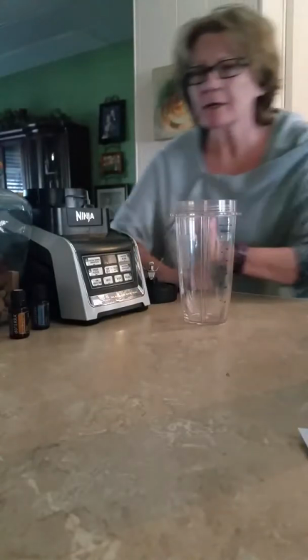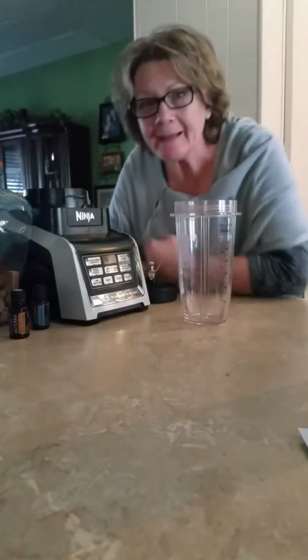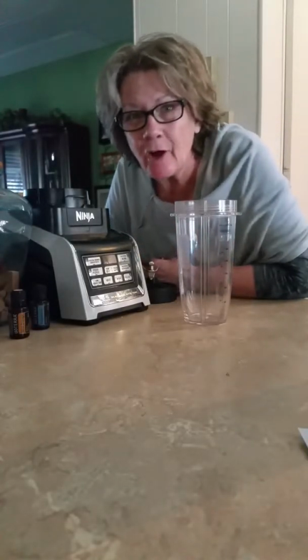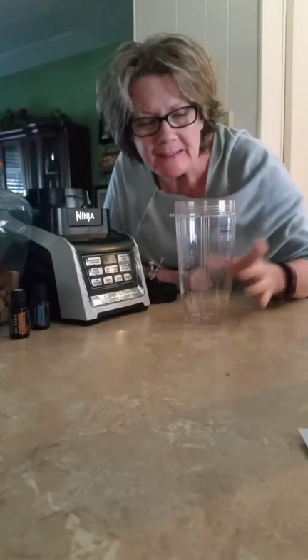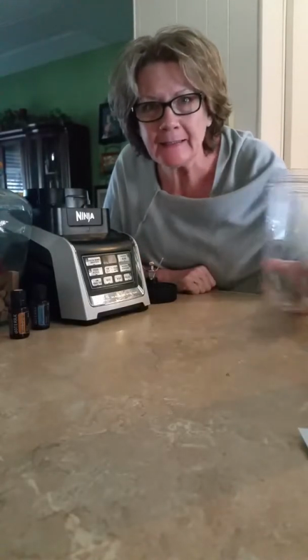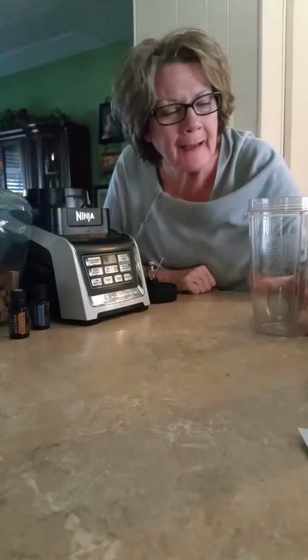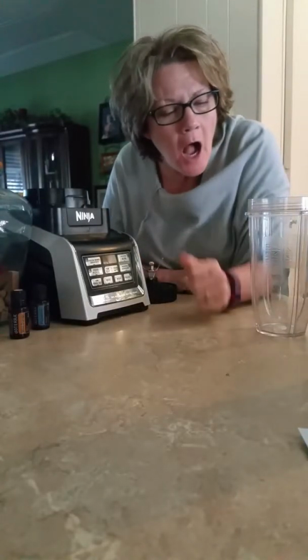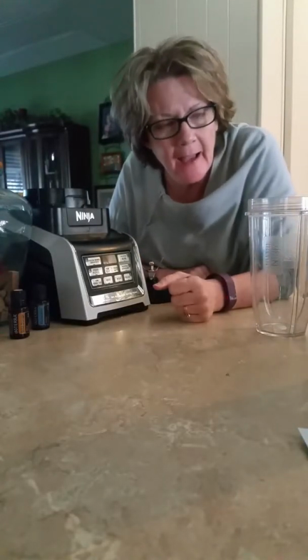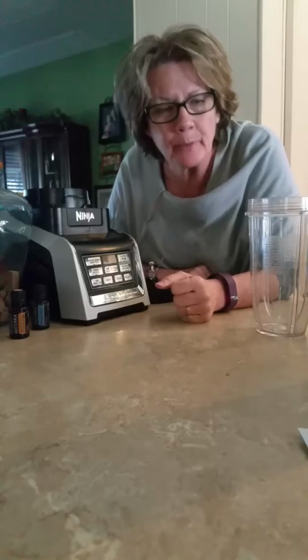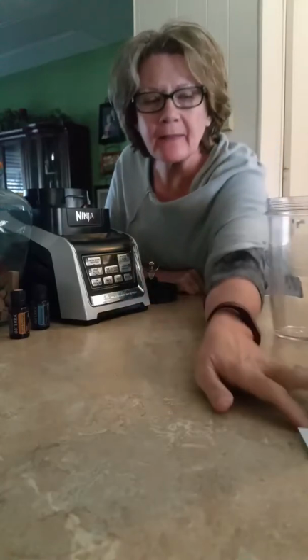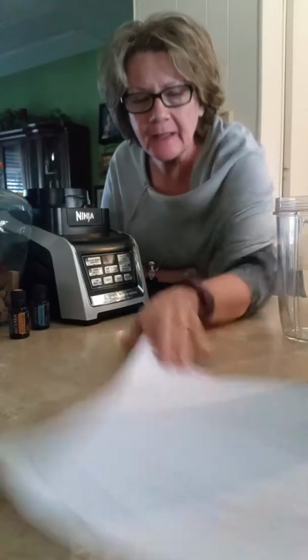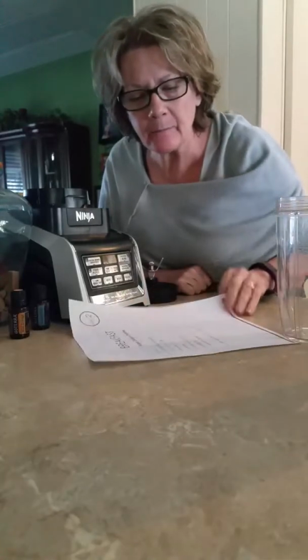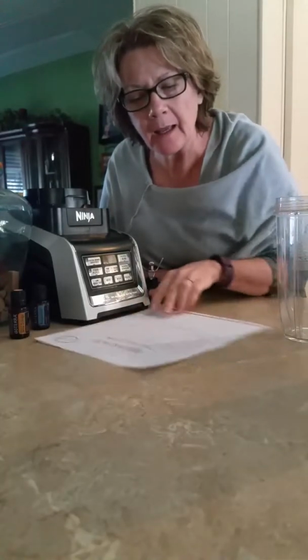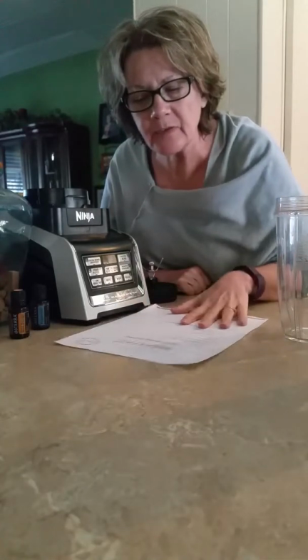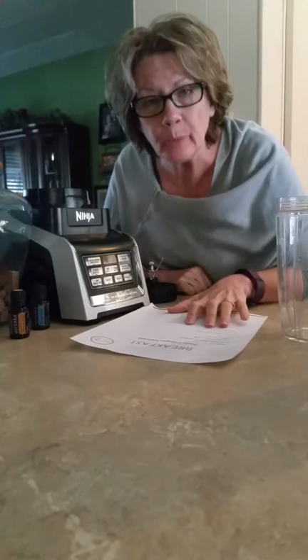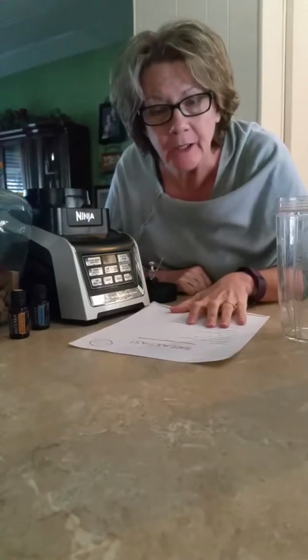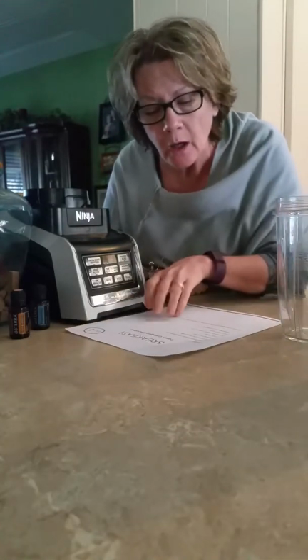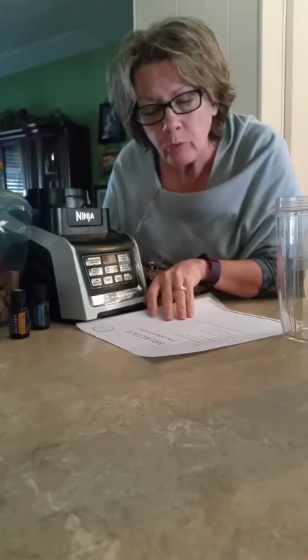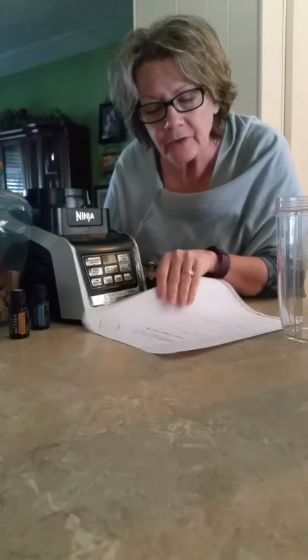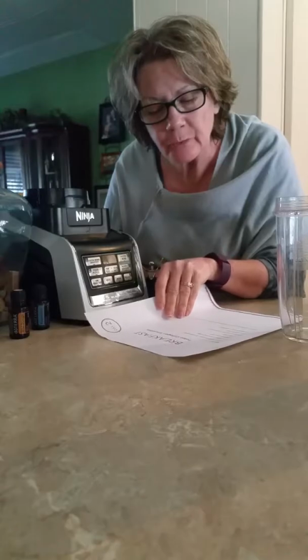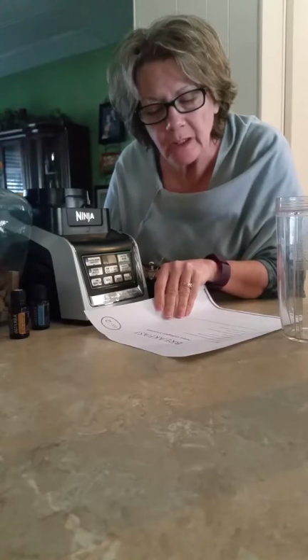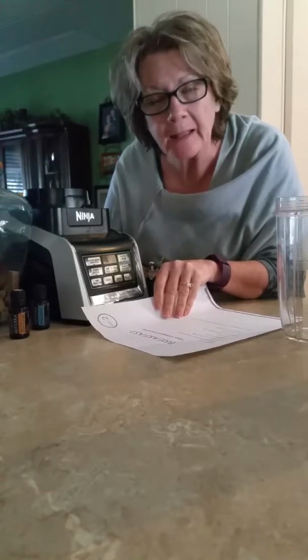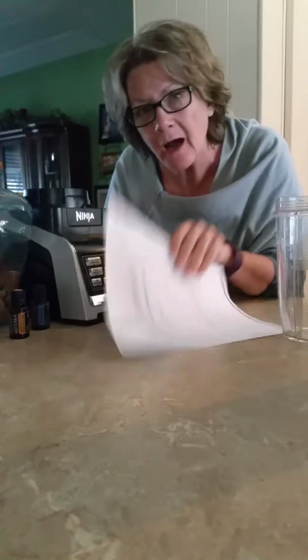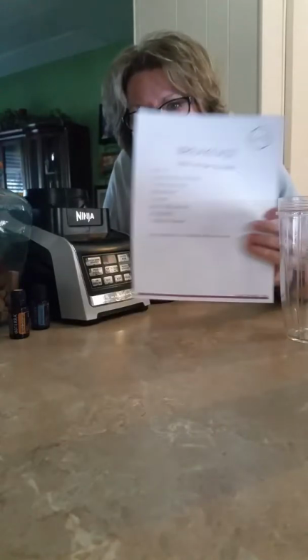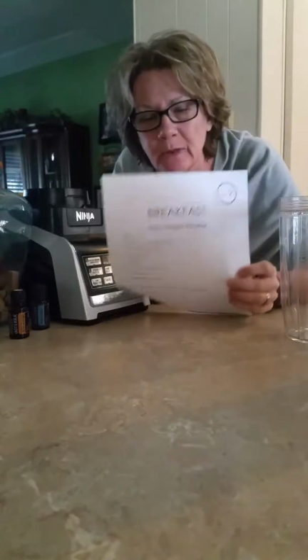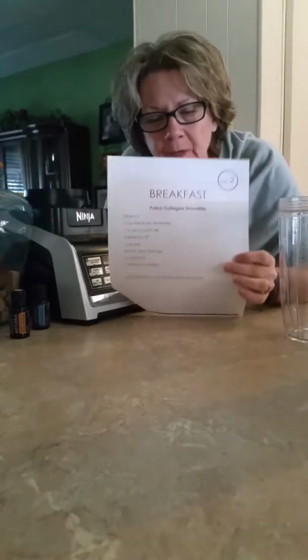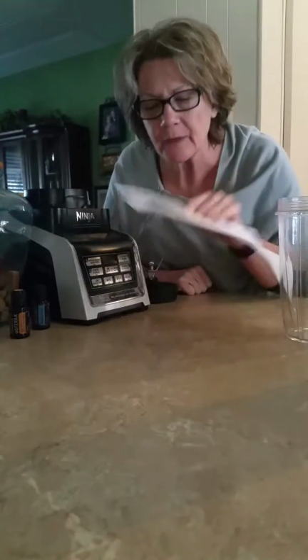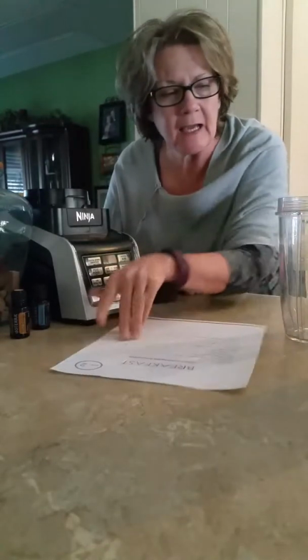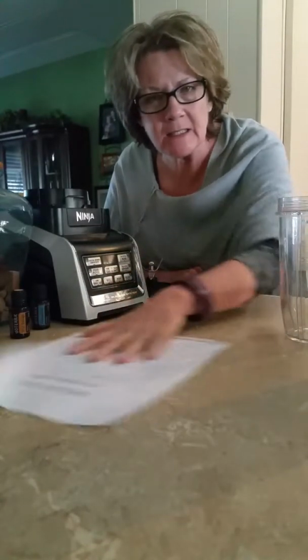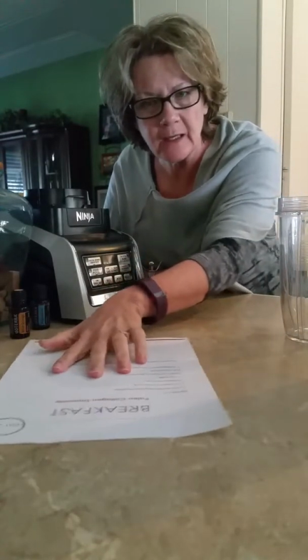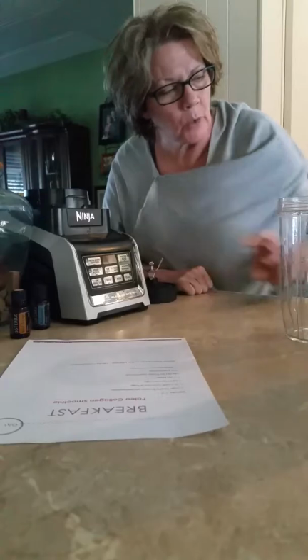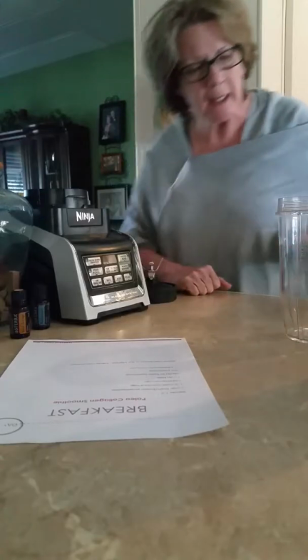Good morning. I hope you can see me. I am putting together today my day two paleo breakfast smoothie. It's a paleo collagen smoothie. So I thought I would record it.